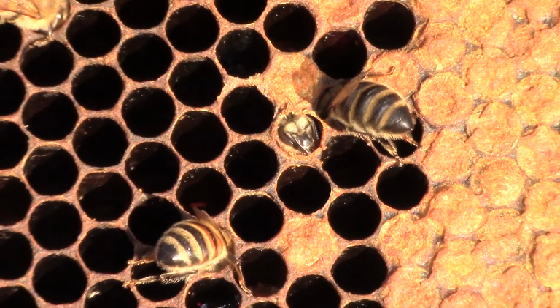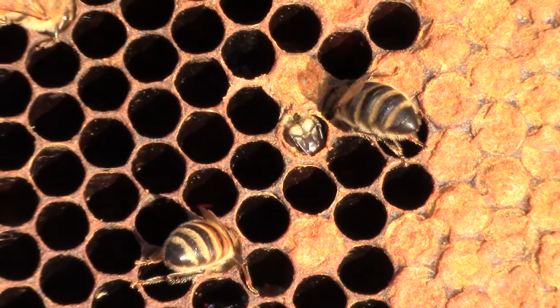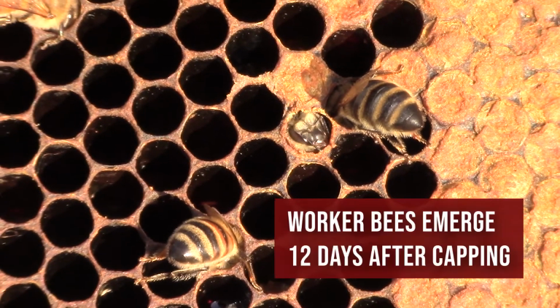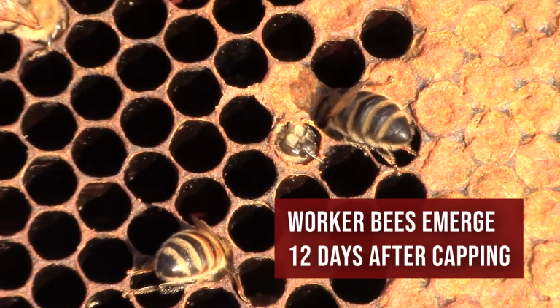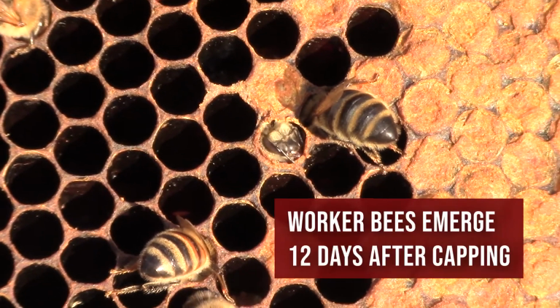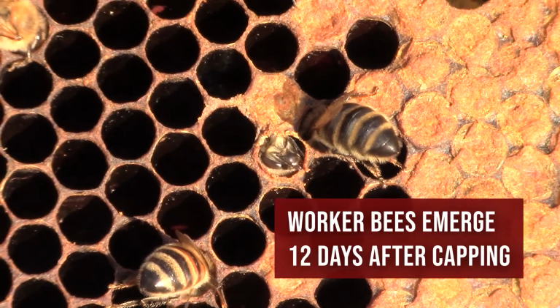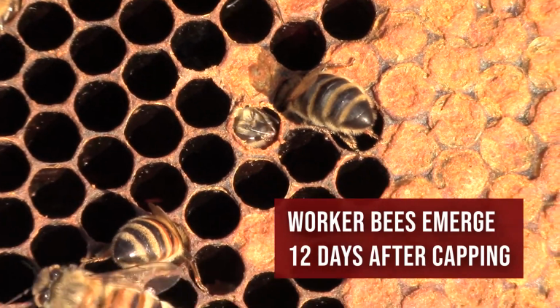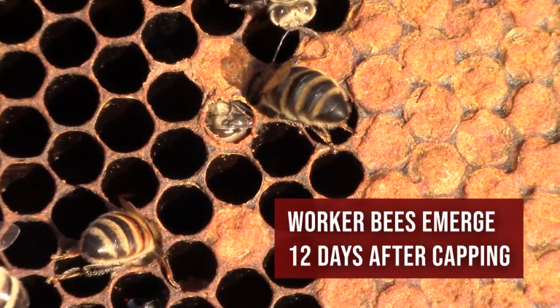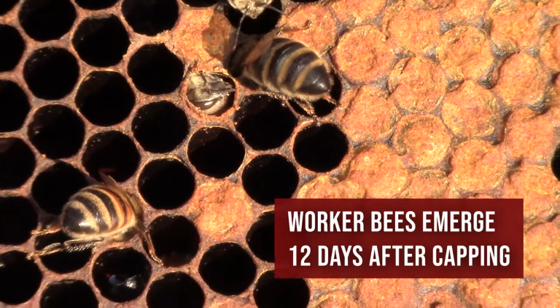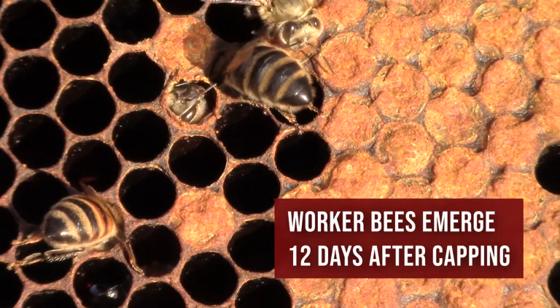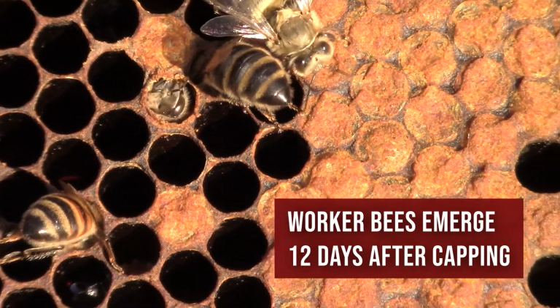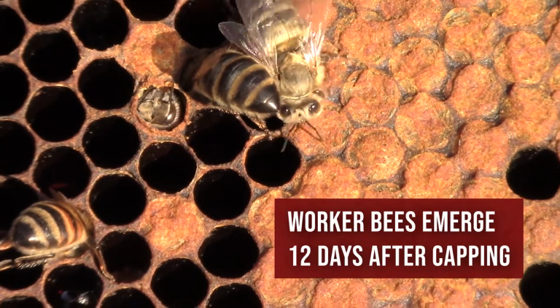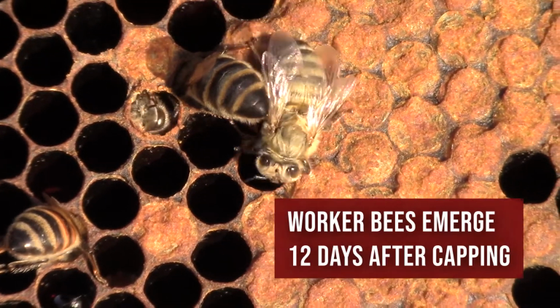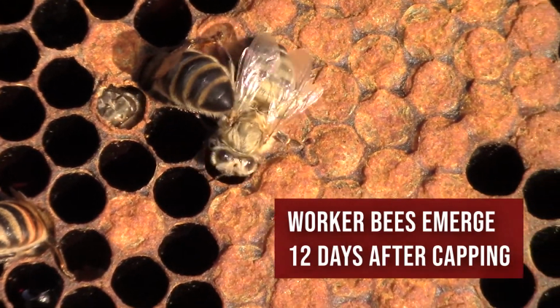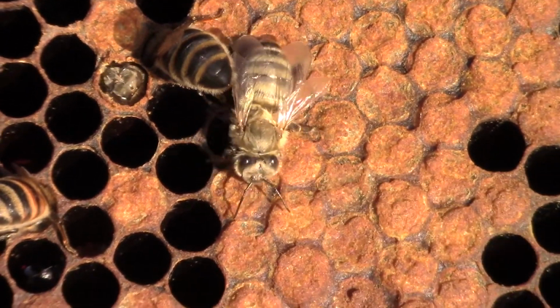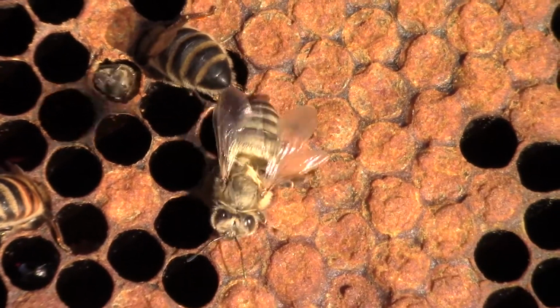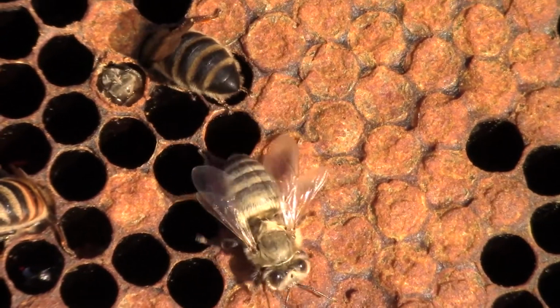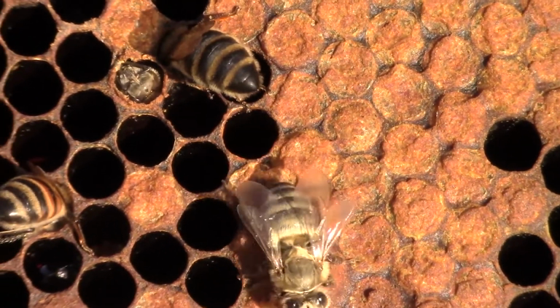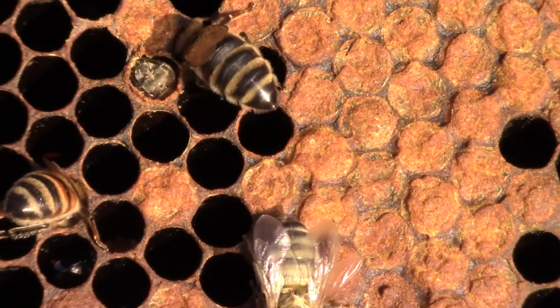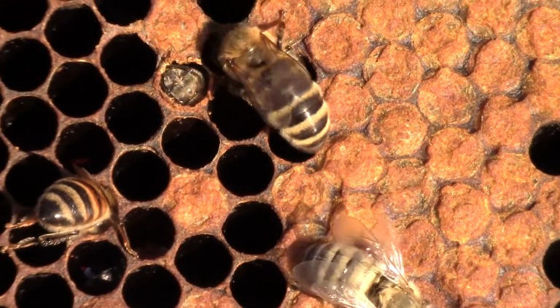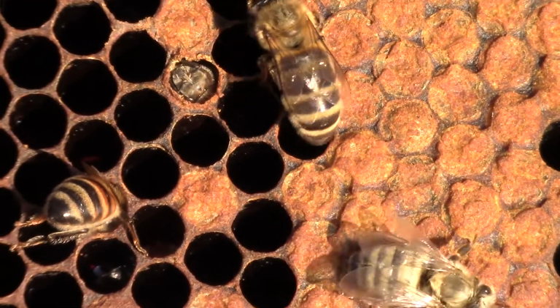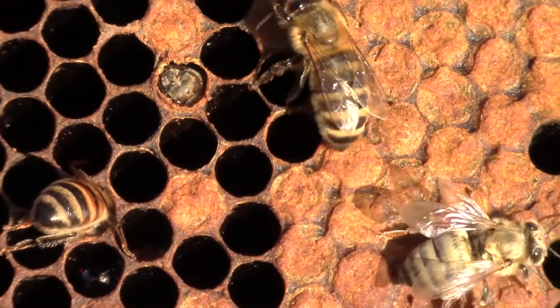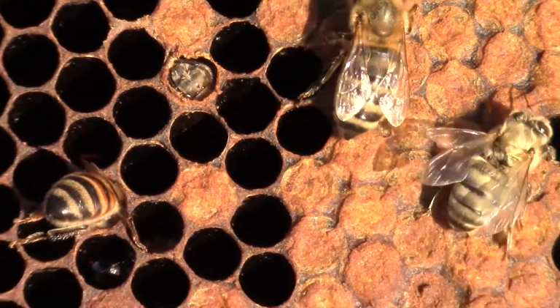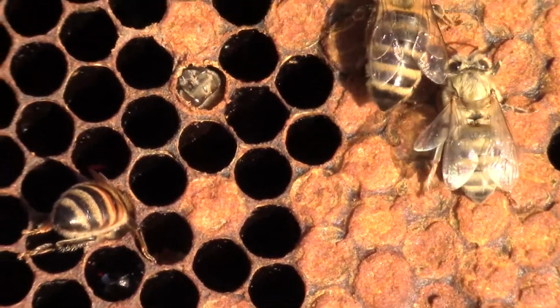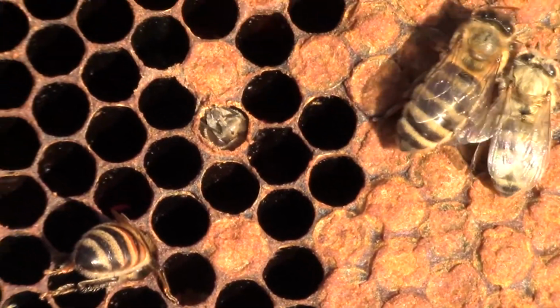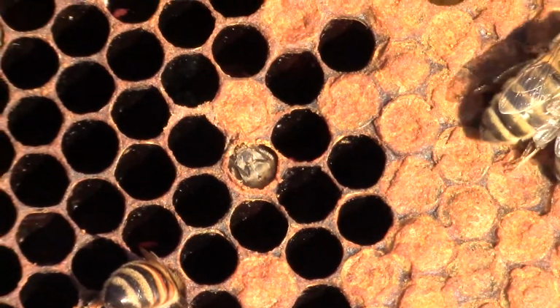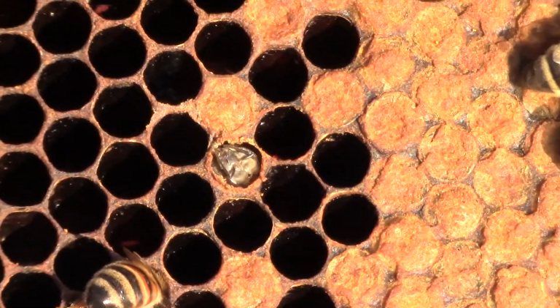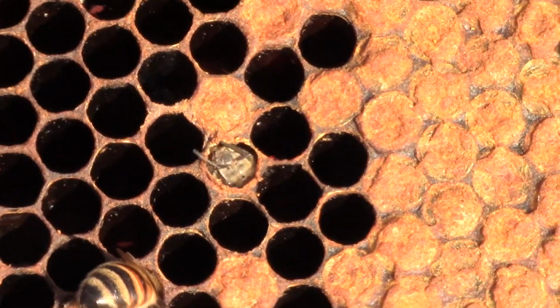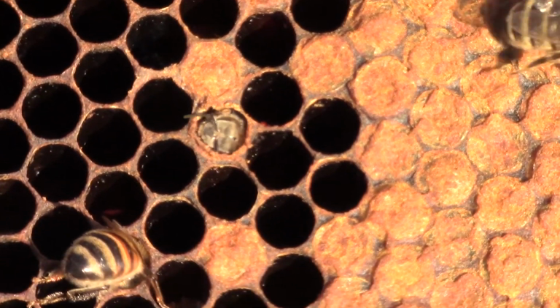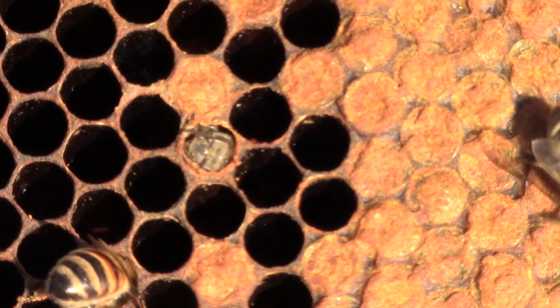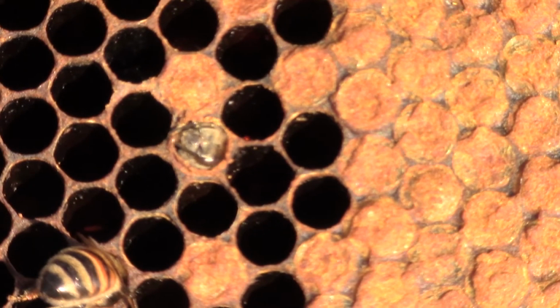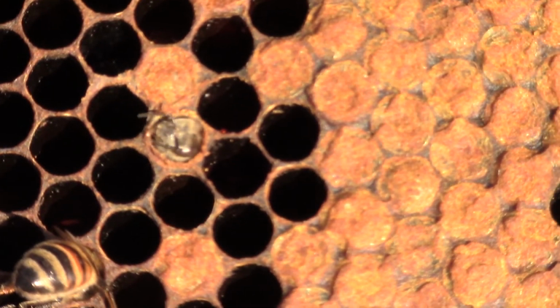Then the cells have to be cleaned — another reason a bee might poke its head into a cell. Here one new bee is emerging. See its face? Other bees are cleaning; their heads are down in.